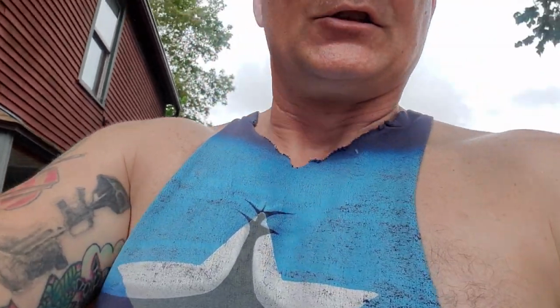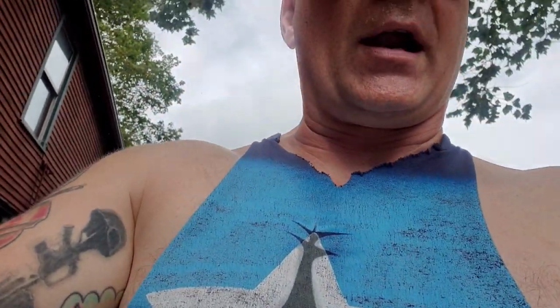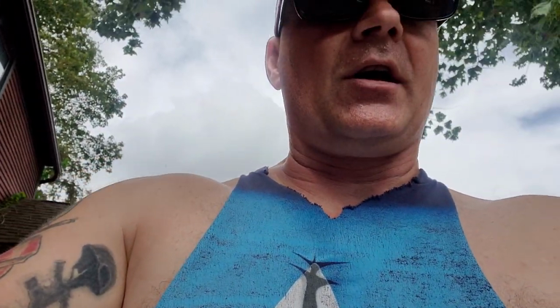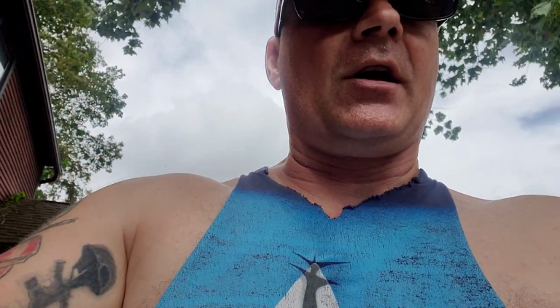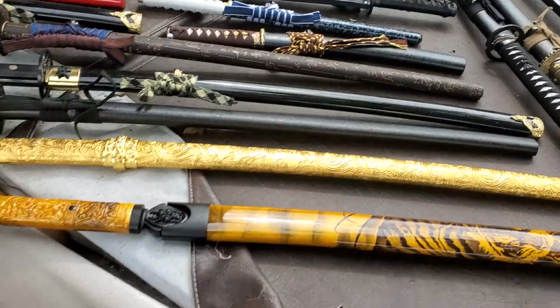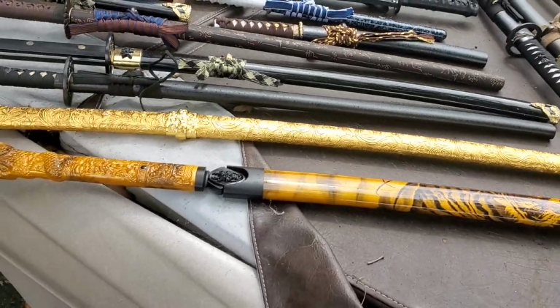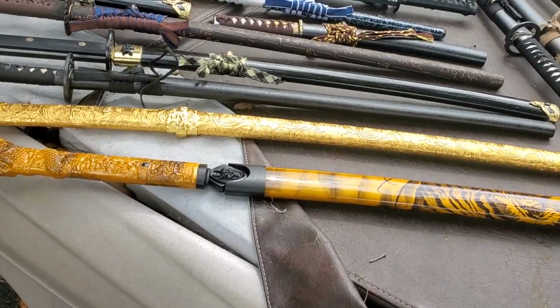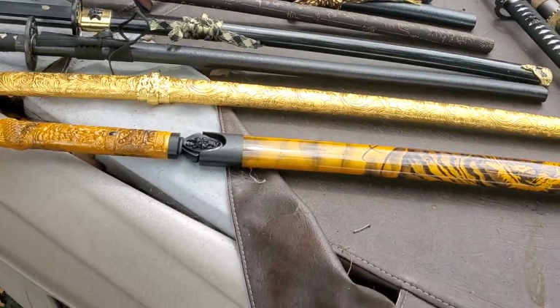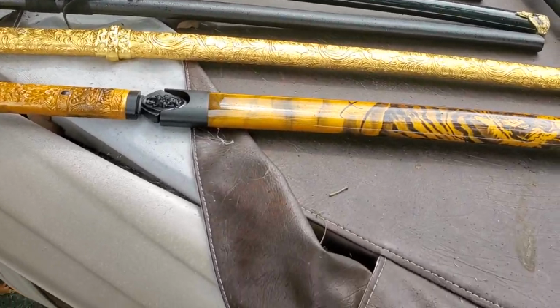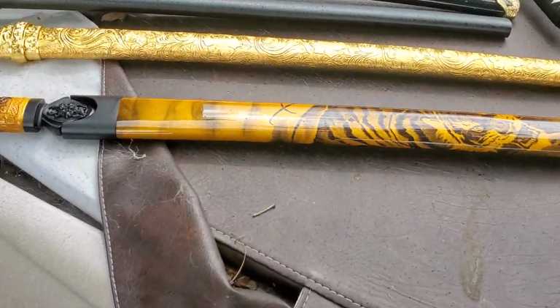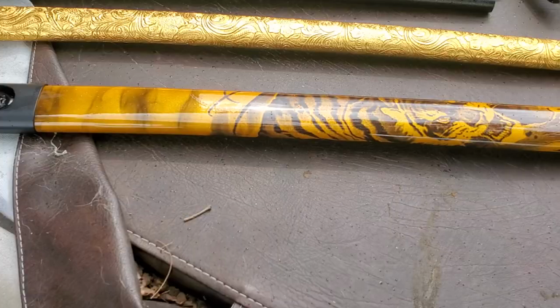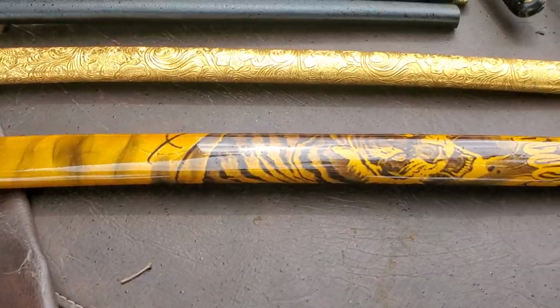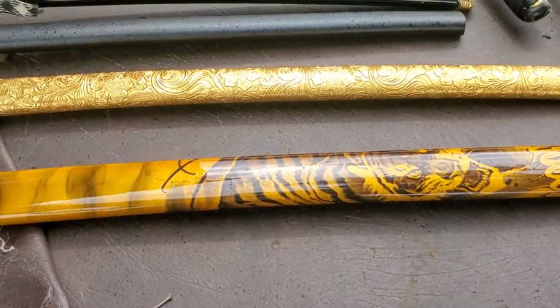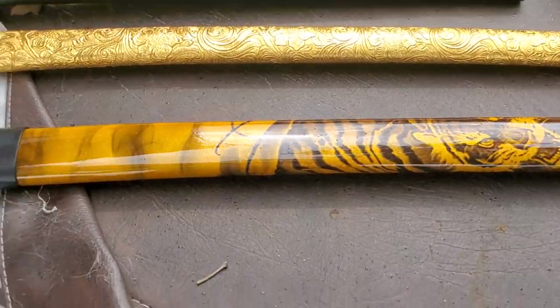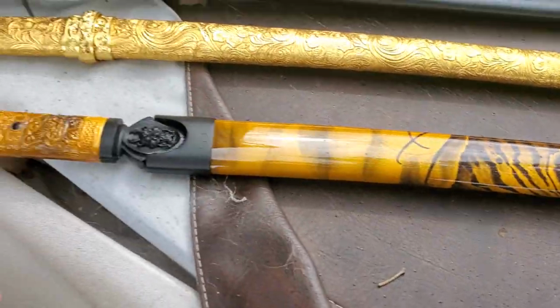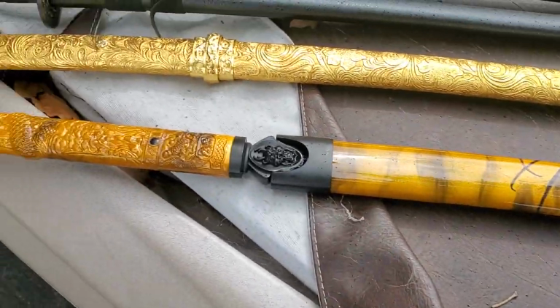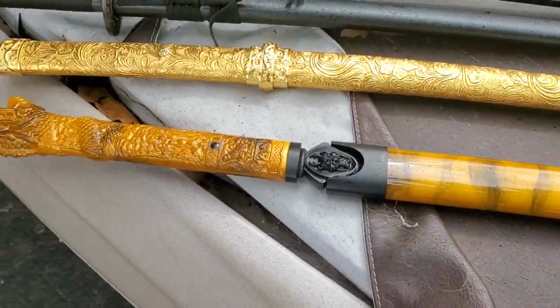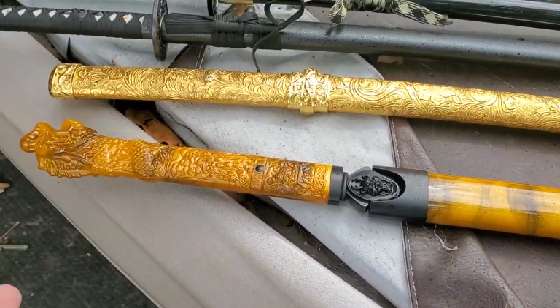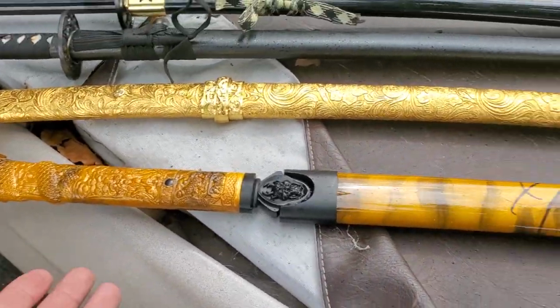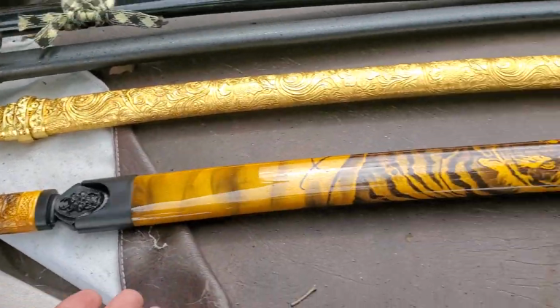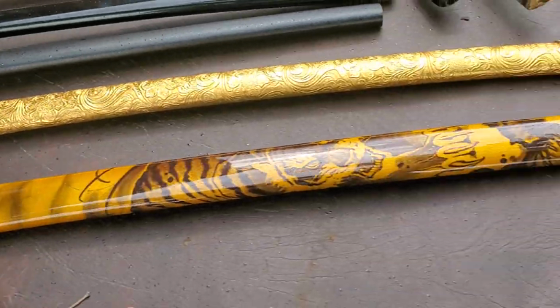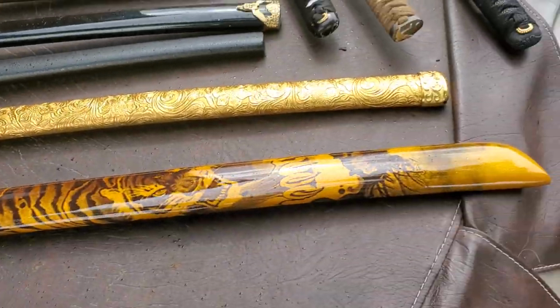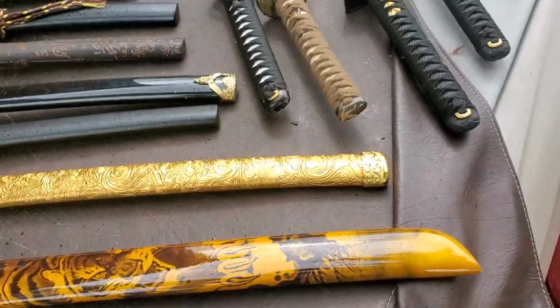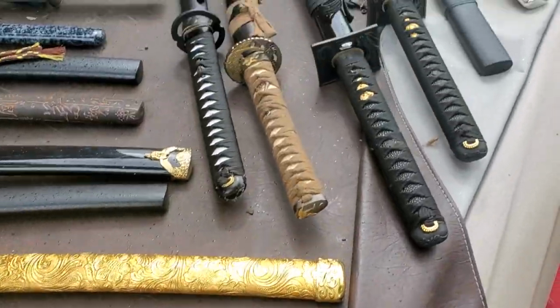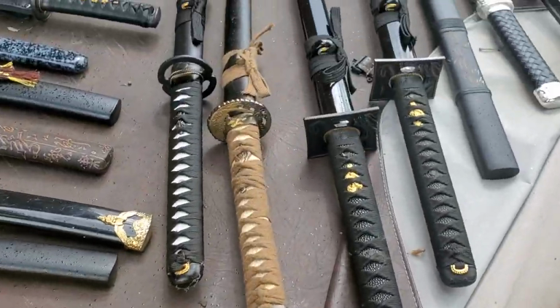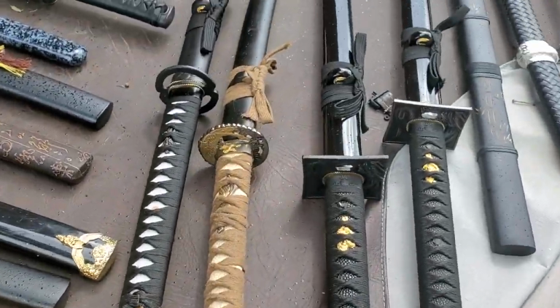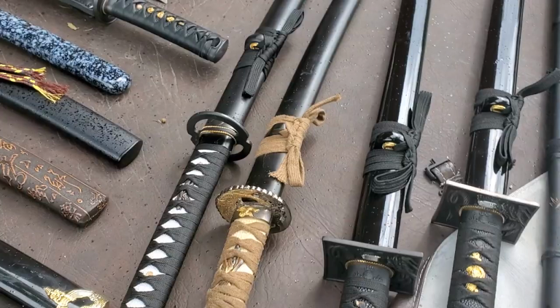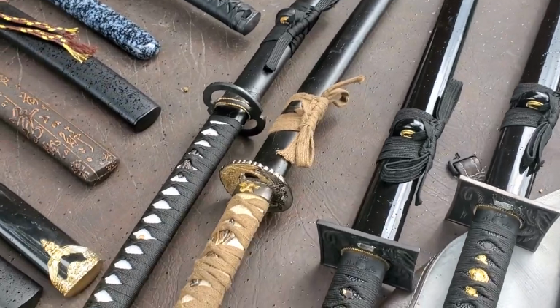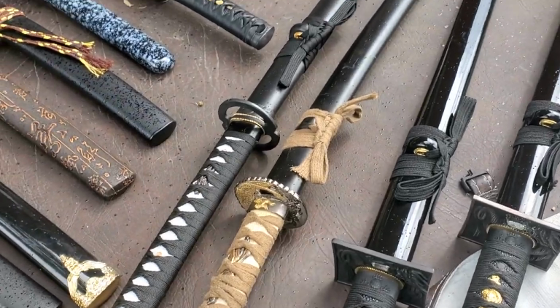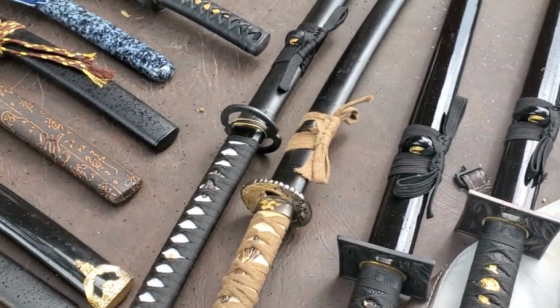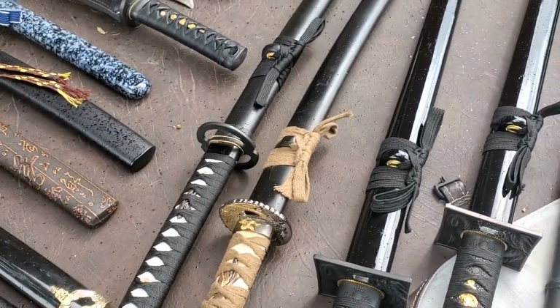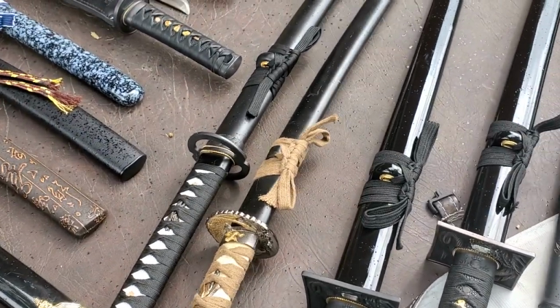When I saw that one, I thought to myself, well, that's a must-buy. I have a tattoo of what the meaning of this sword is. Then we get into the other two Katanas that I have here.